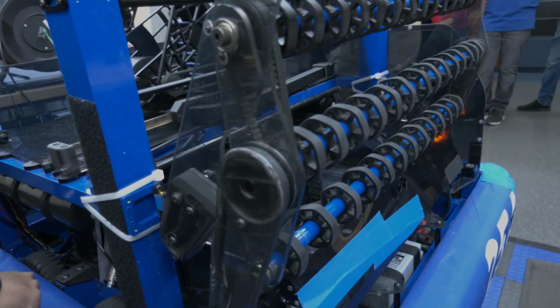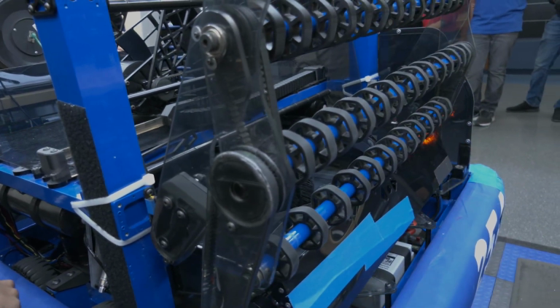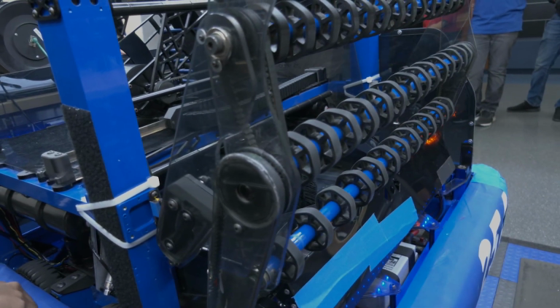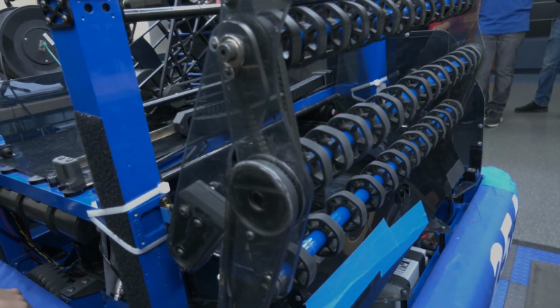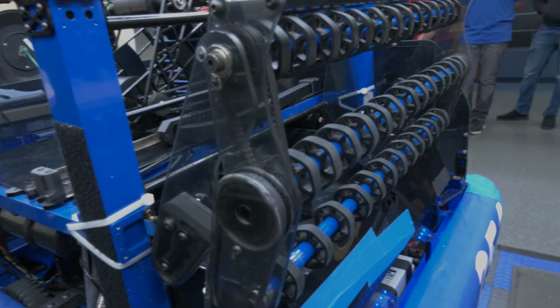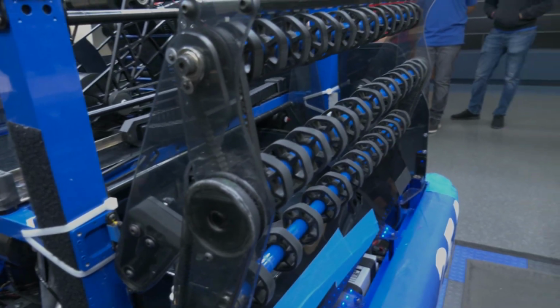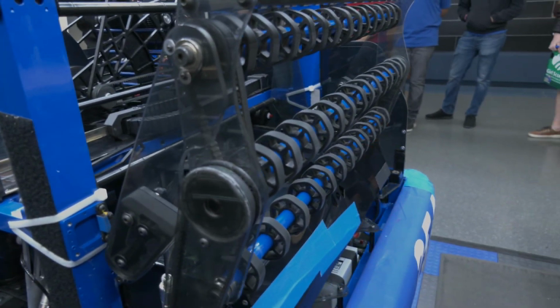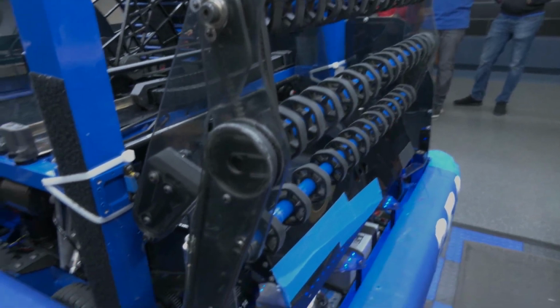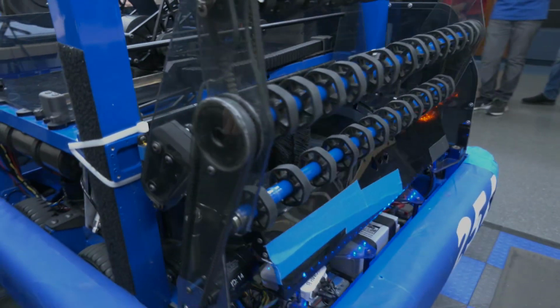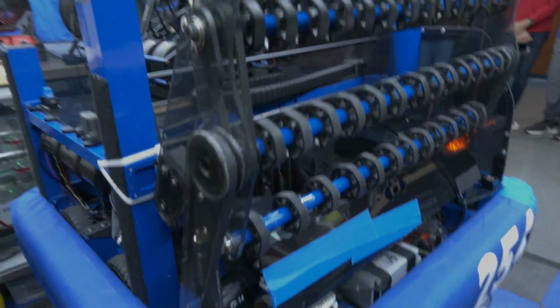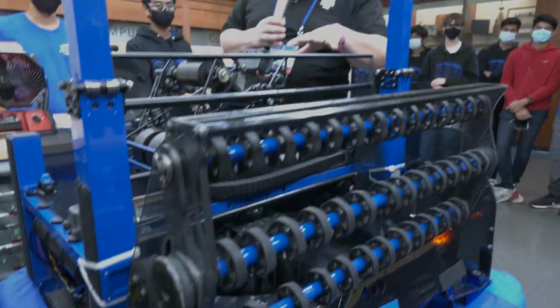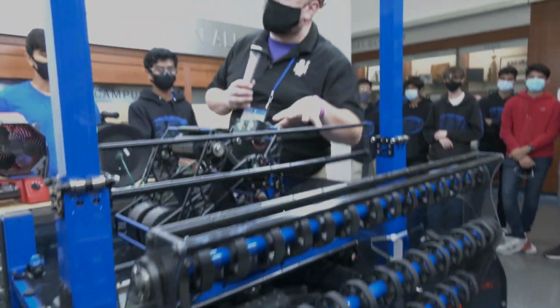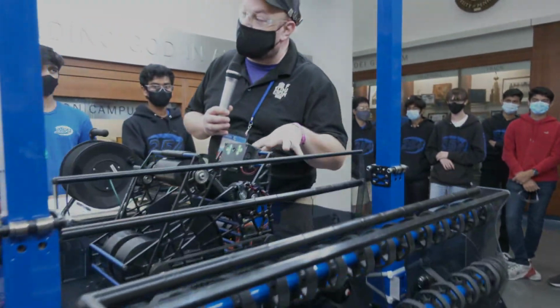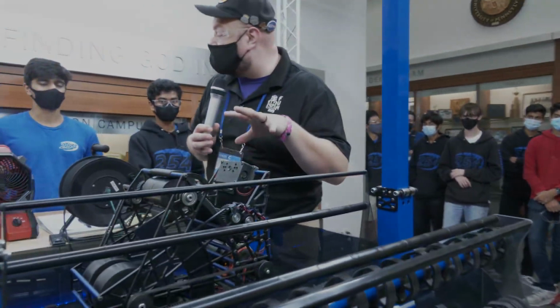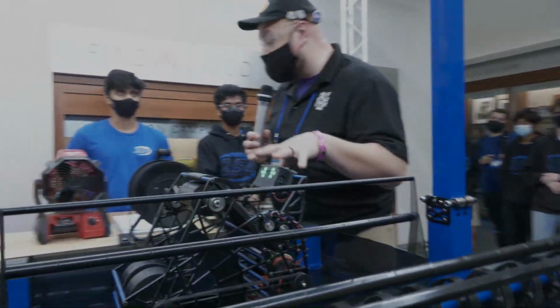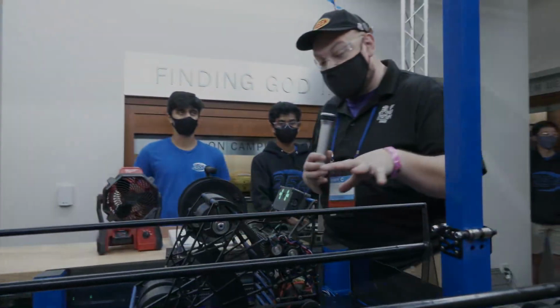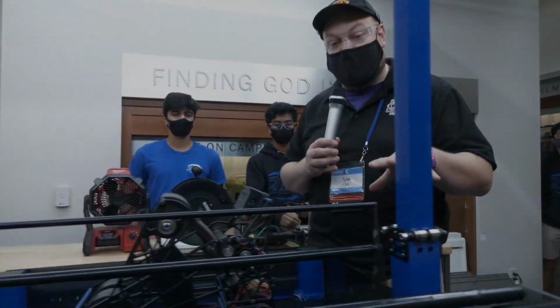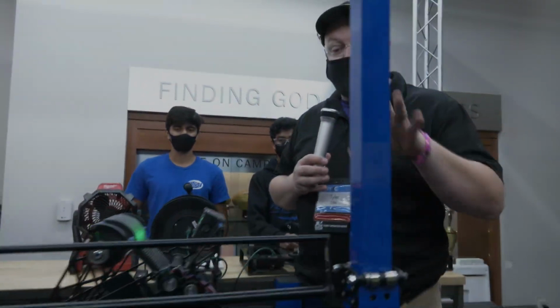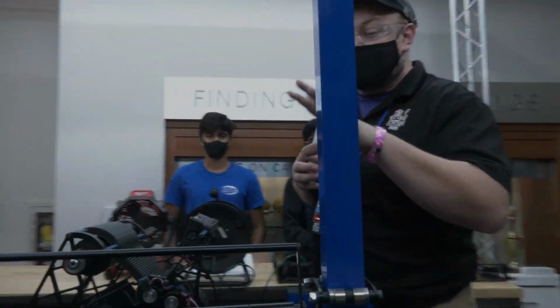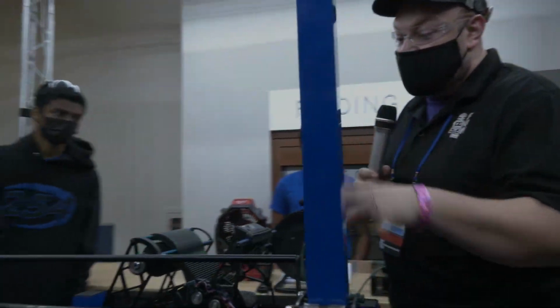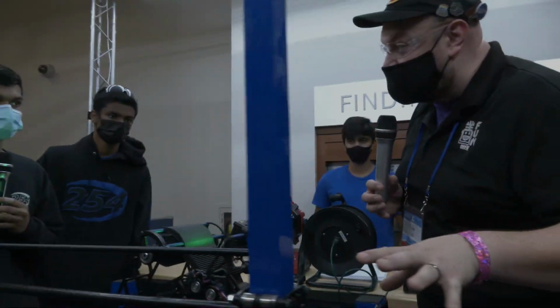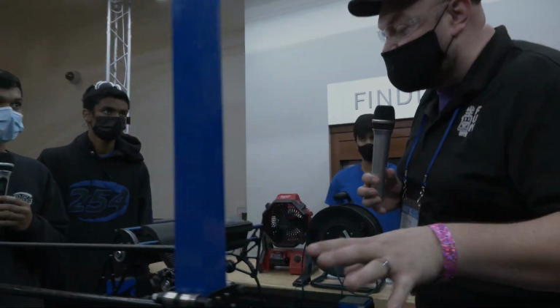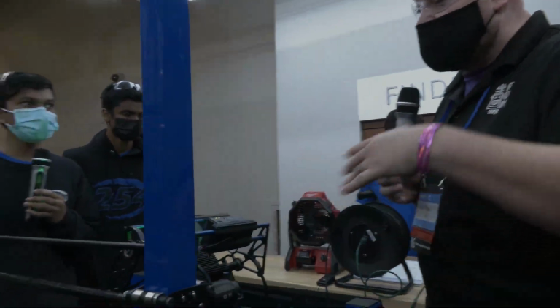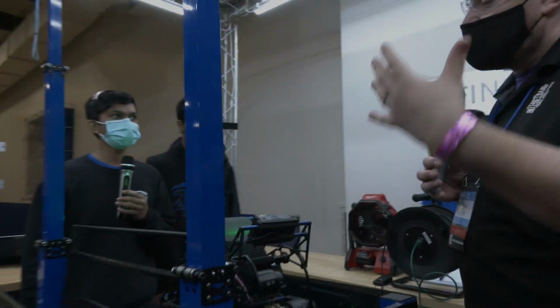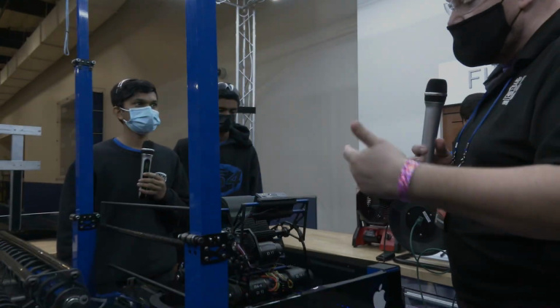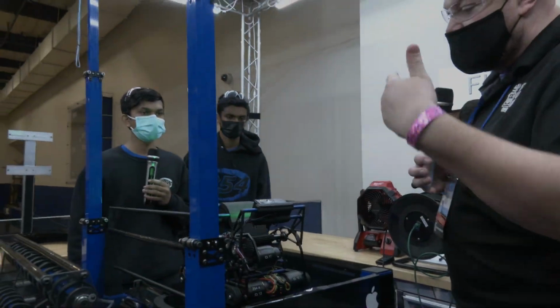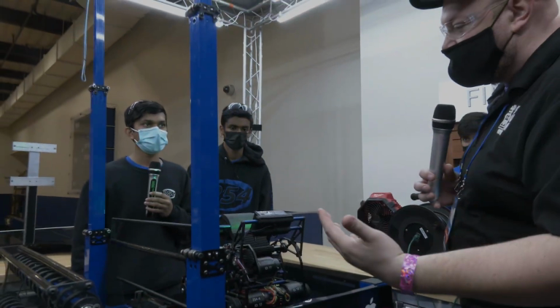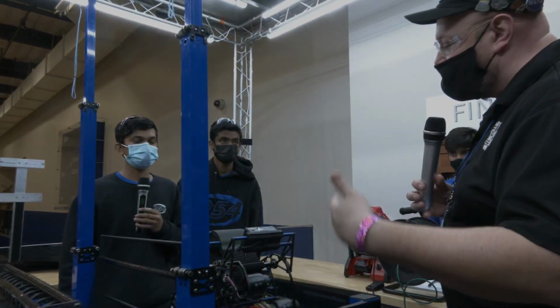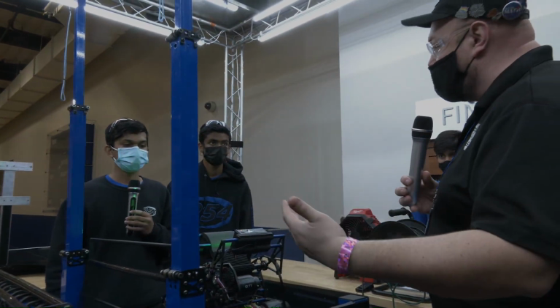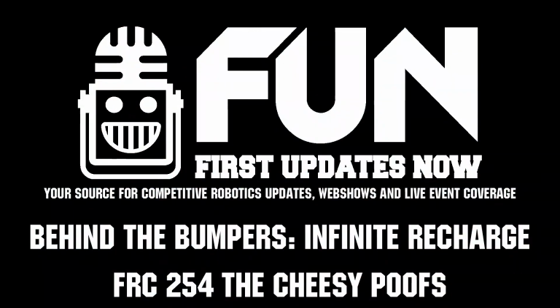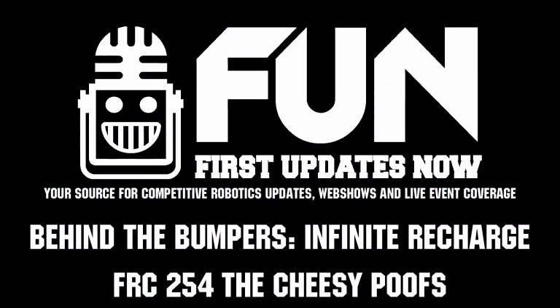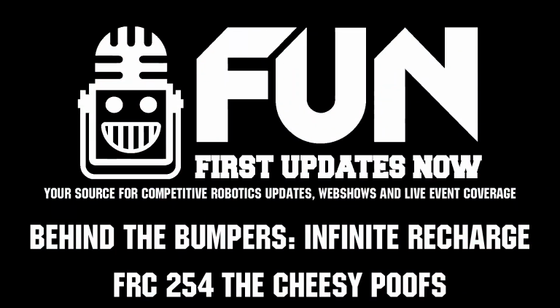Well, 254 Cheesy Poofs — obviously every single year making fantastic machines. Really appreciate you taking the time to talk to us more about your robot. Good luck here at Chessie Champs, and can't wait to see your robot in future seasons and future competitions. Thanks a lot!